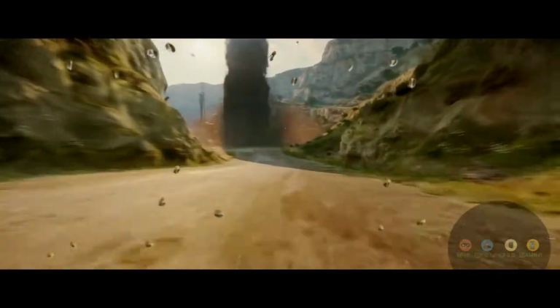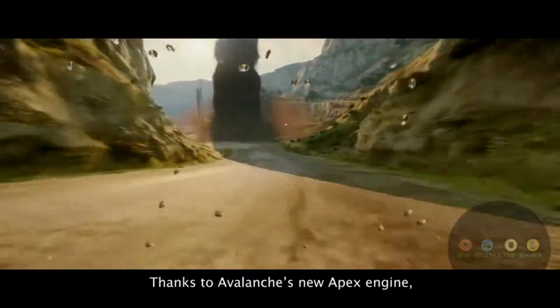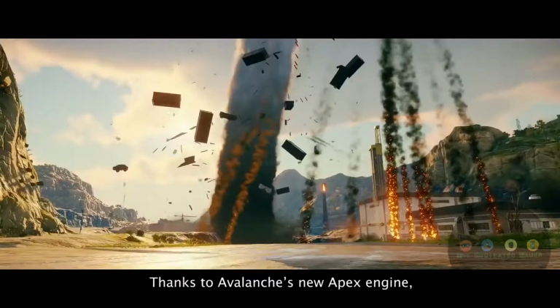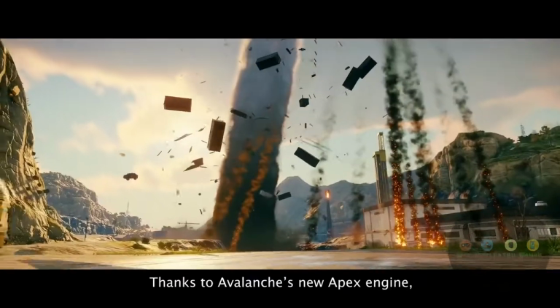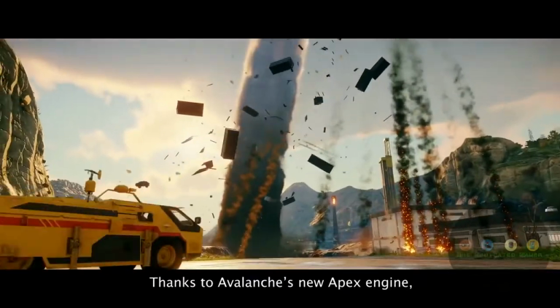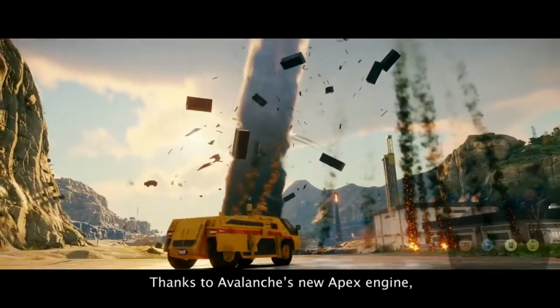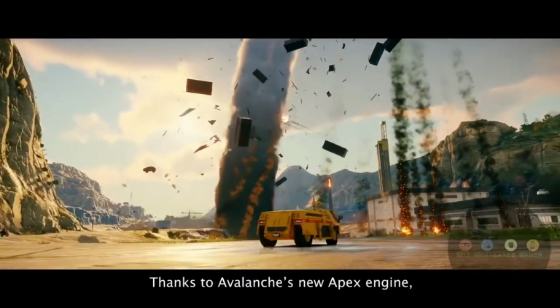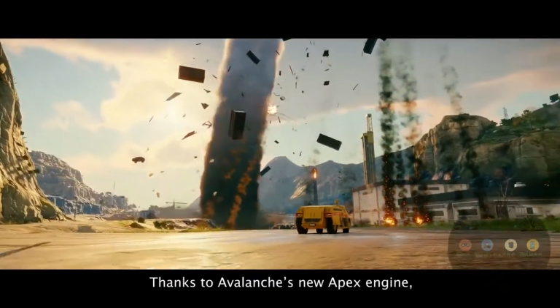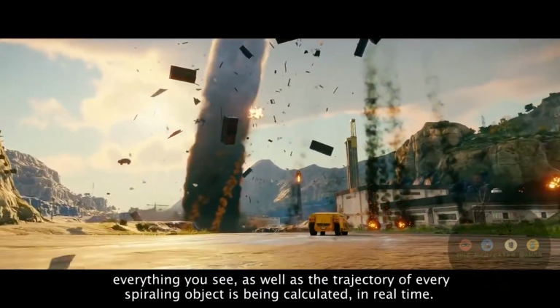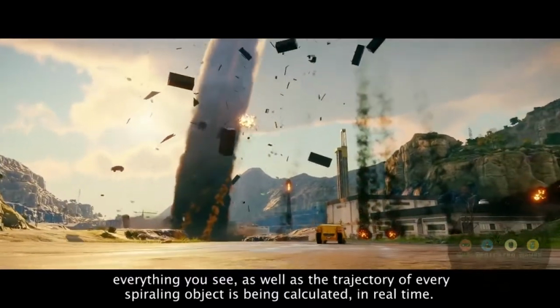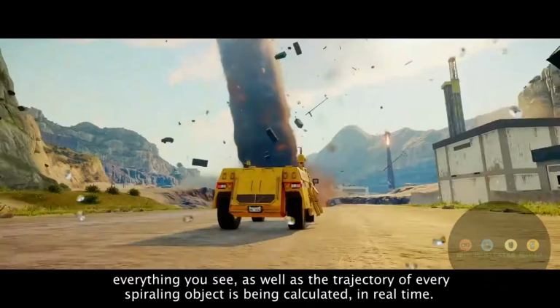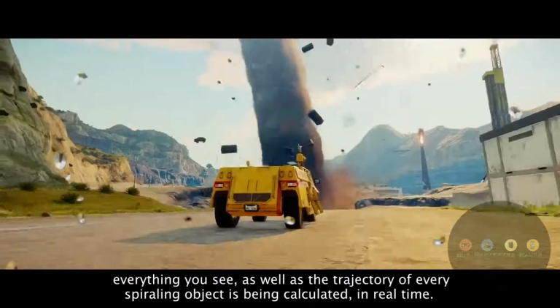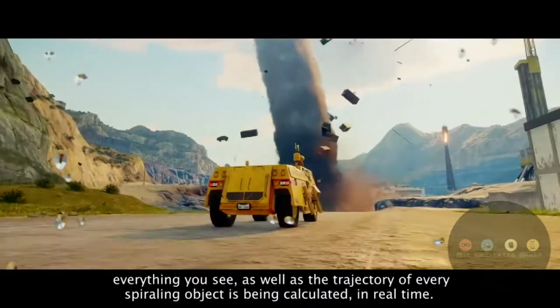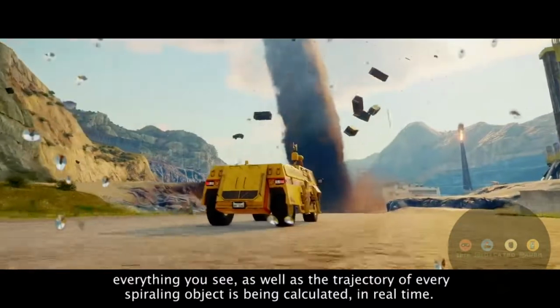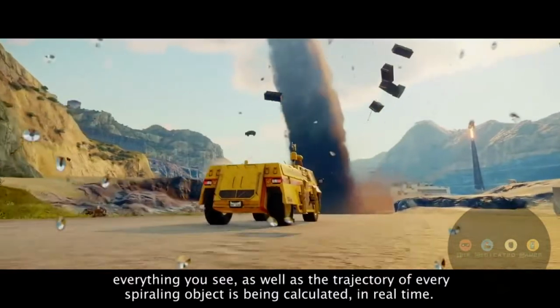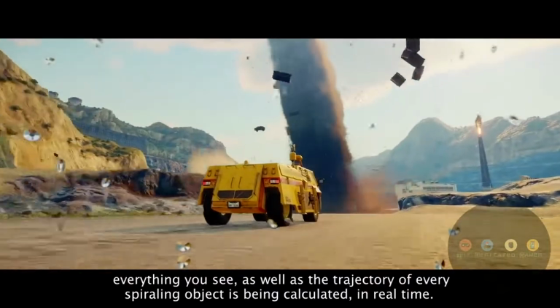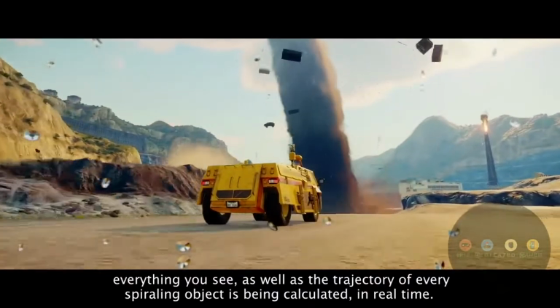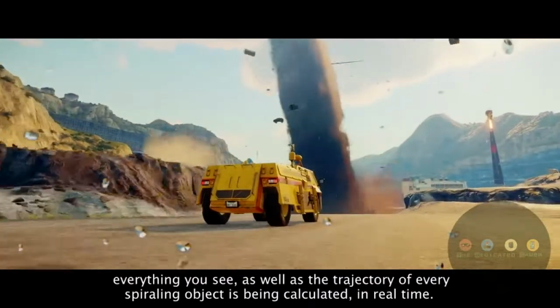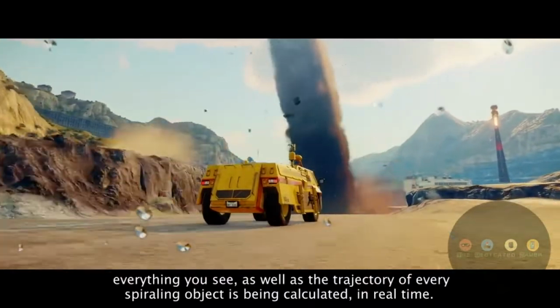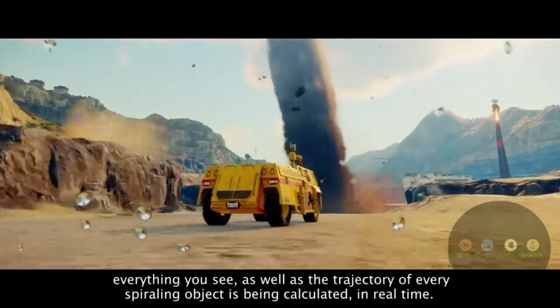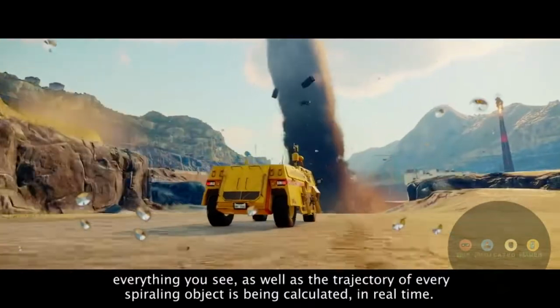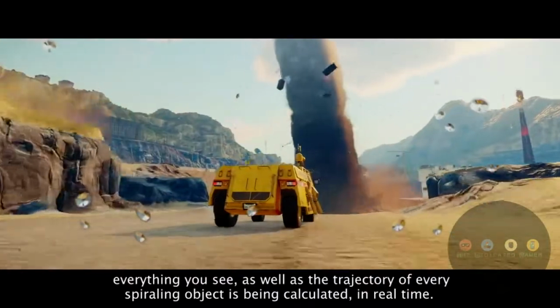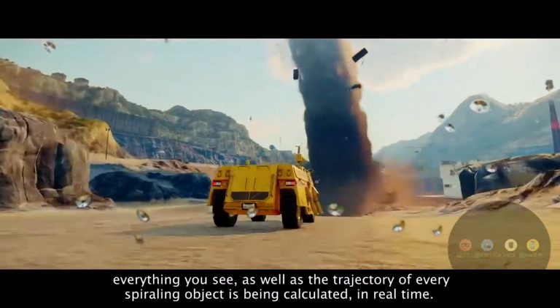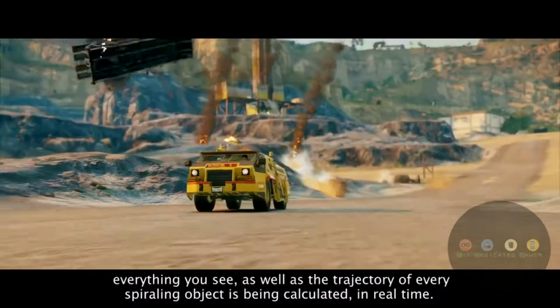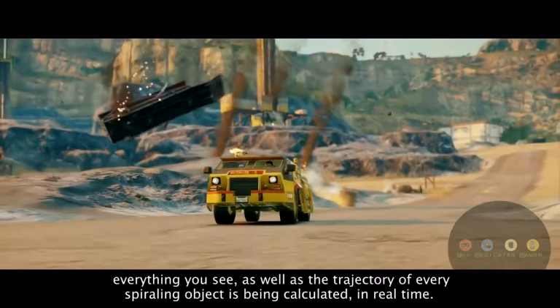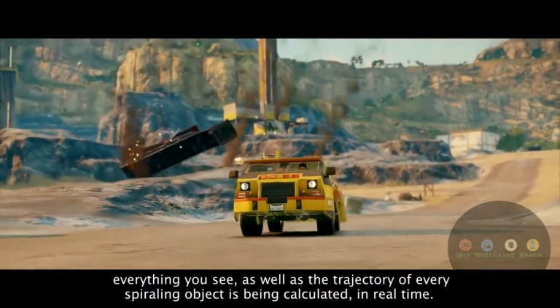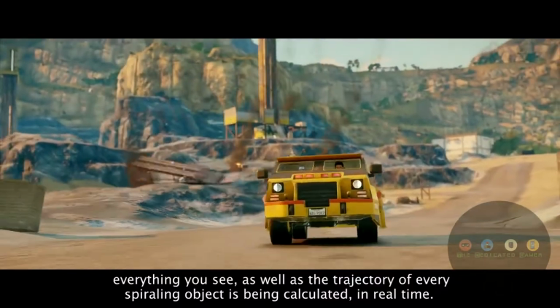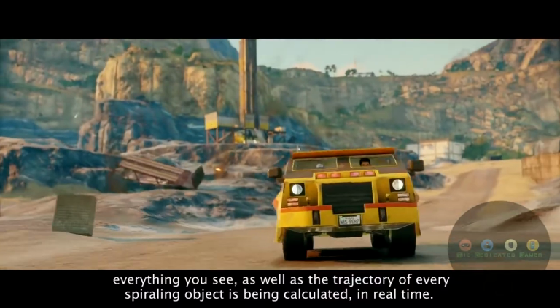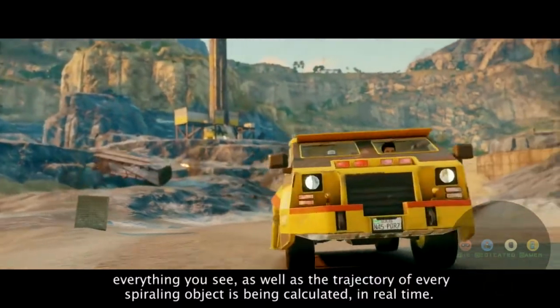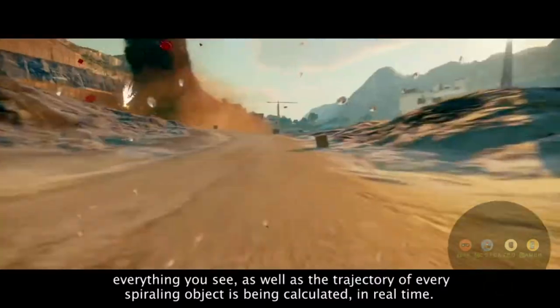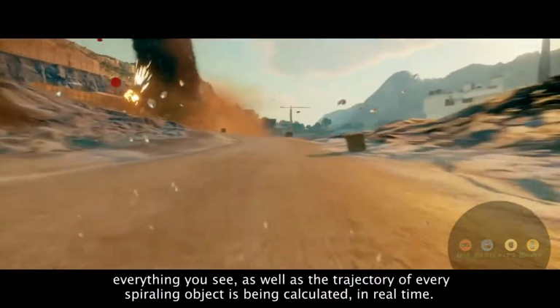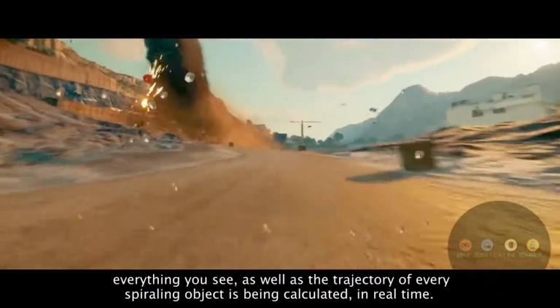Thanks to Avalanche's new Apex engine, everything you see, as well as the trajectory of every spiraling object, is being calculated in real time.